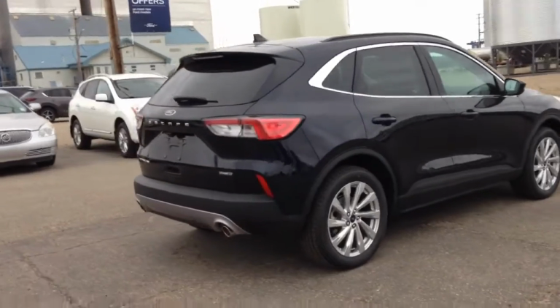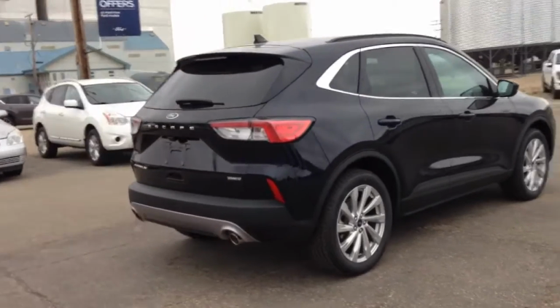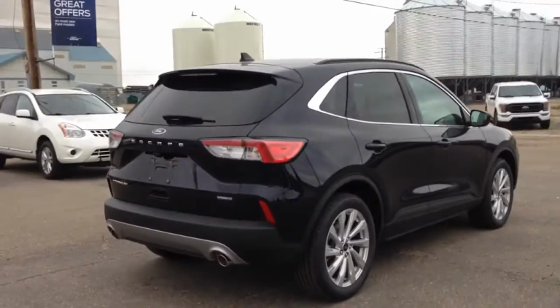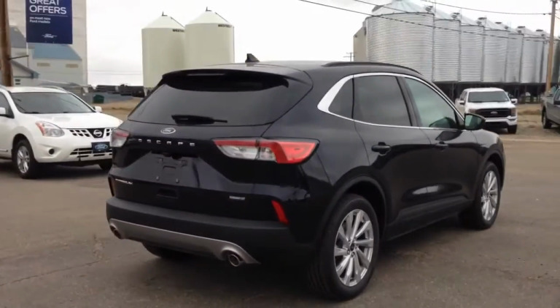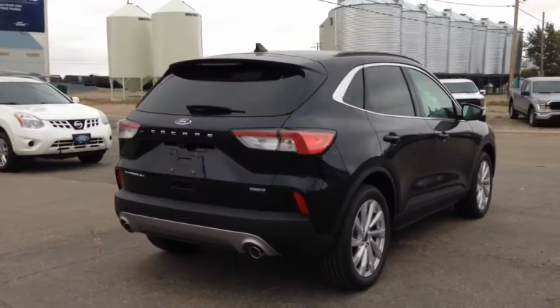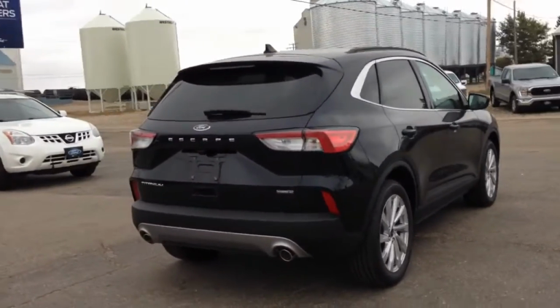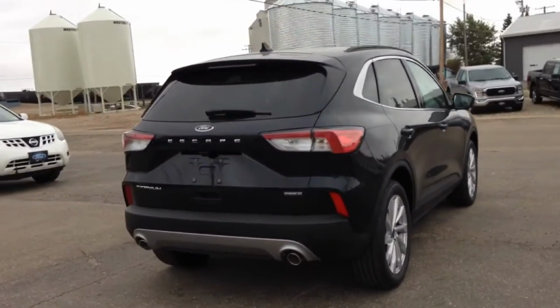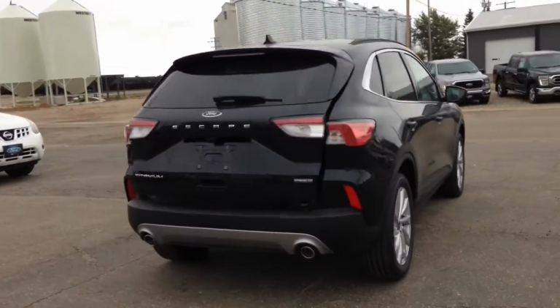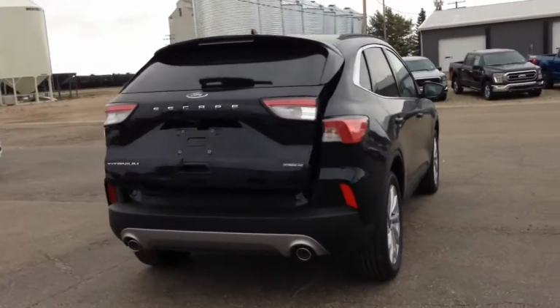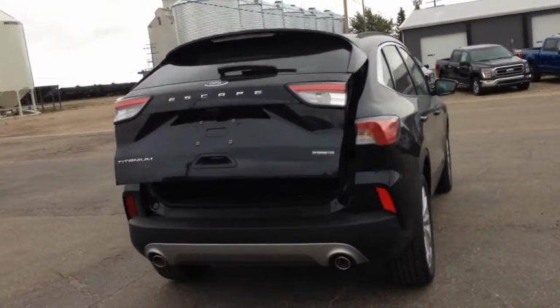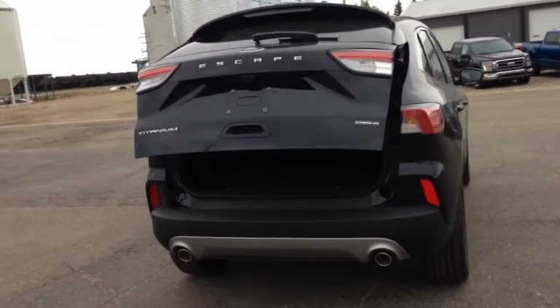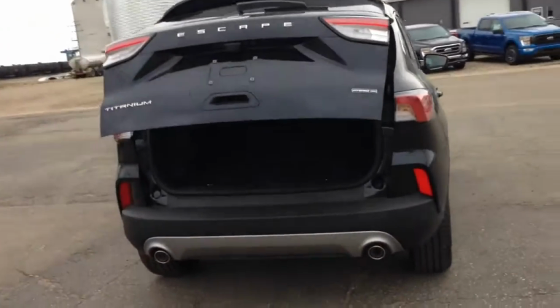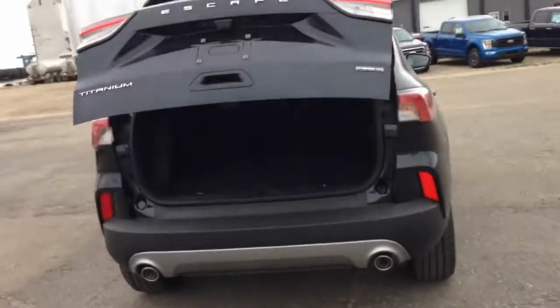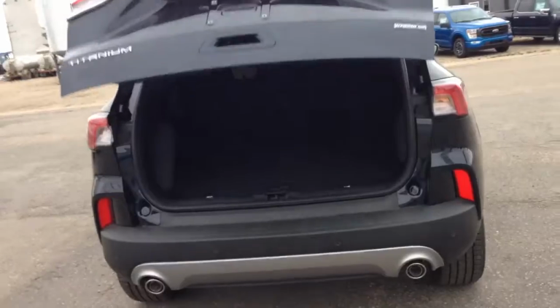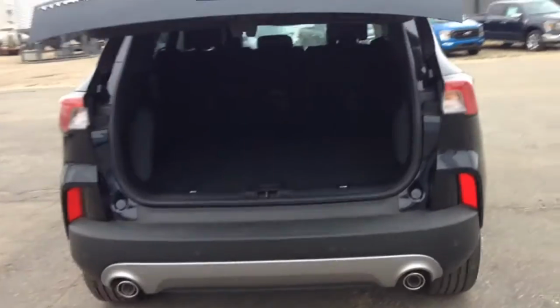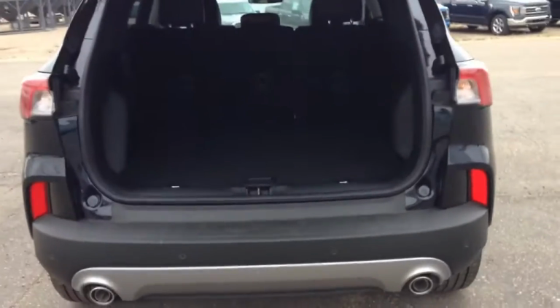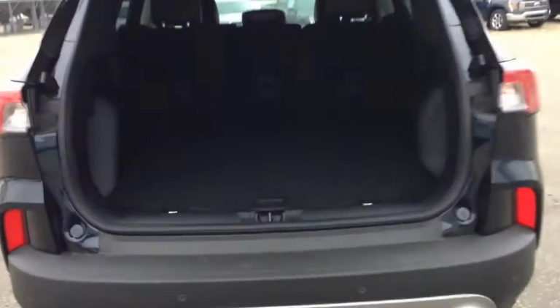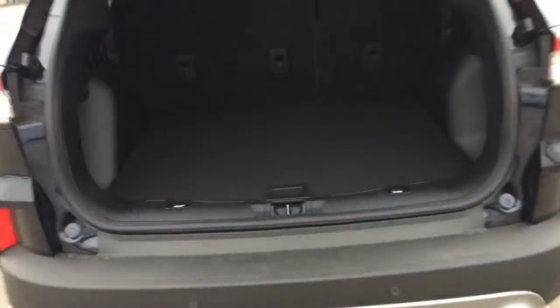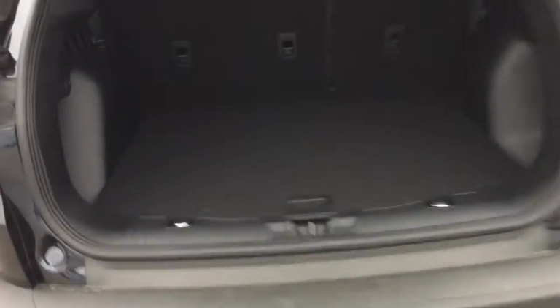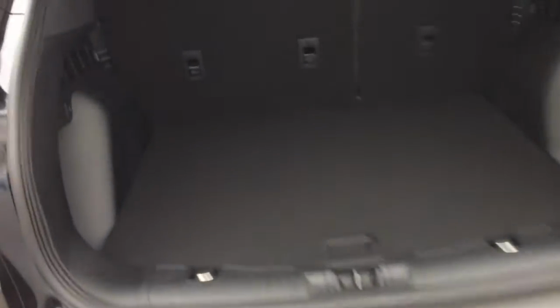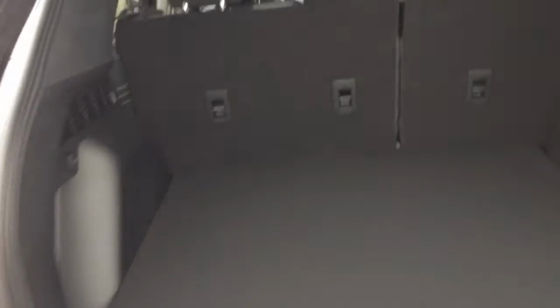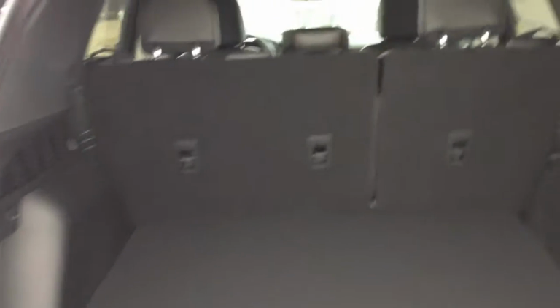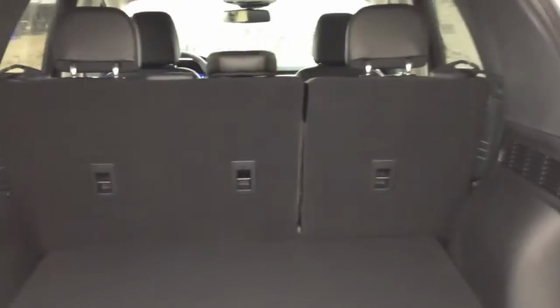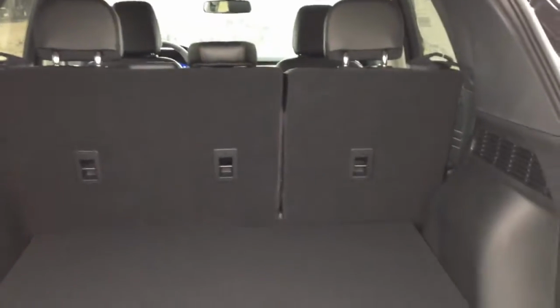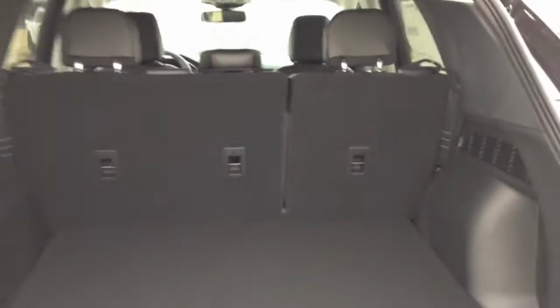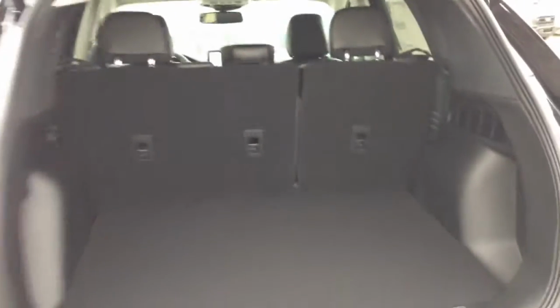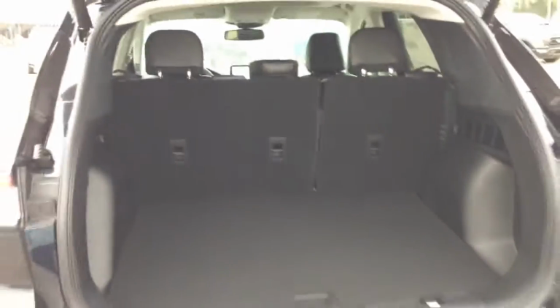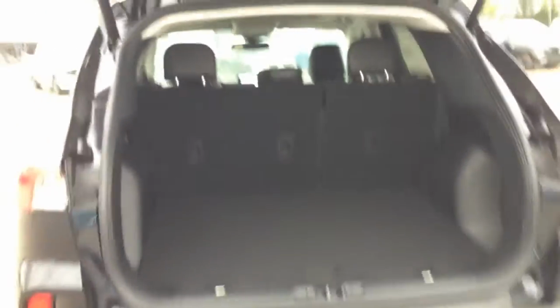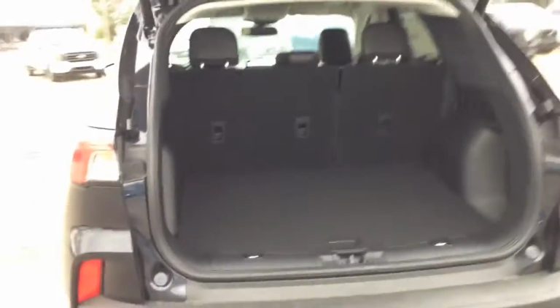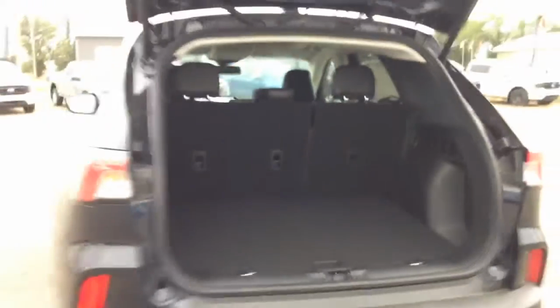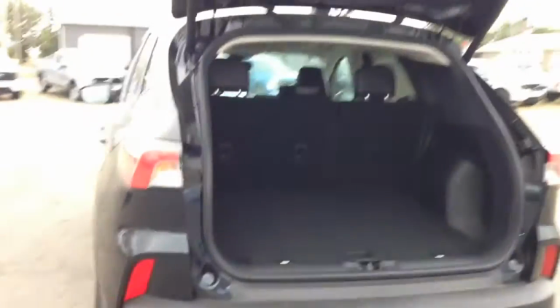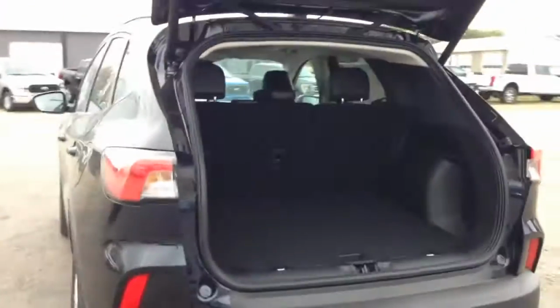Press the button on your key twice and your trunk opens. Lots of room back here. Press the button again and your trunk closes.